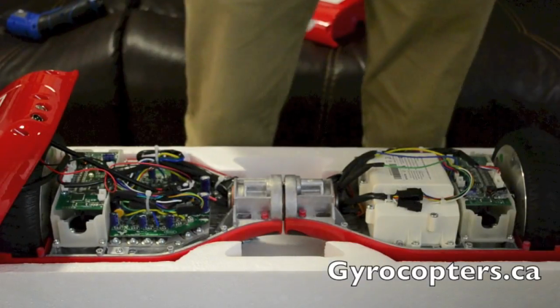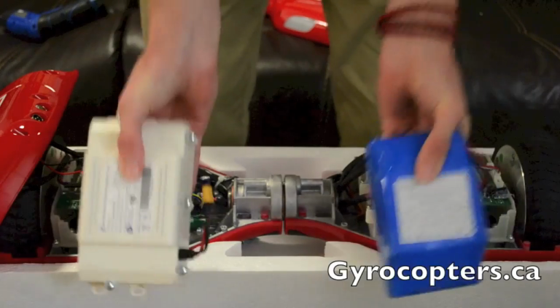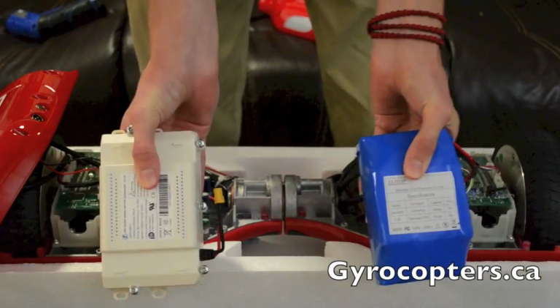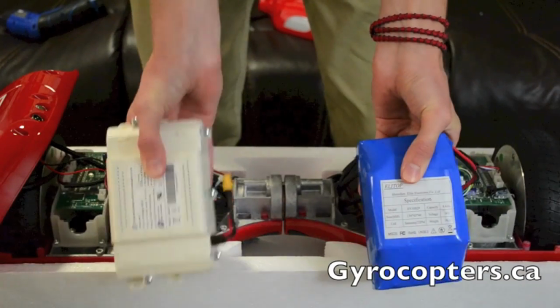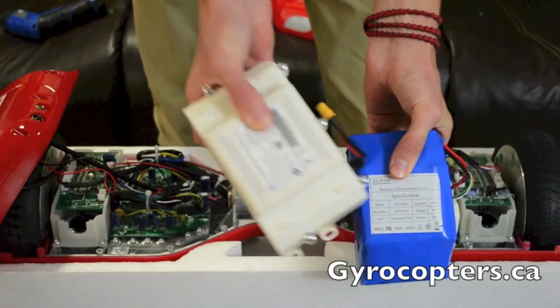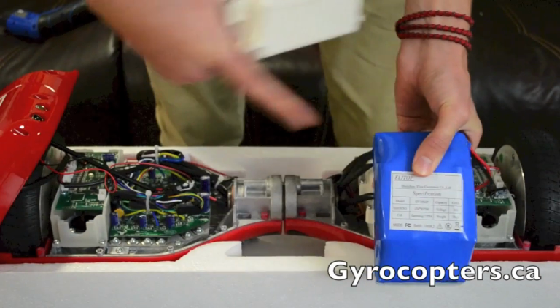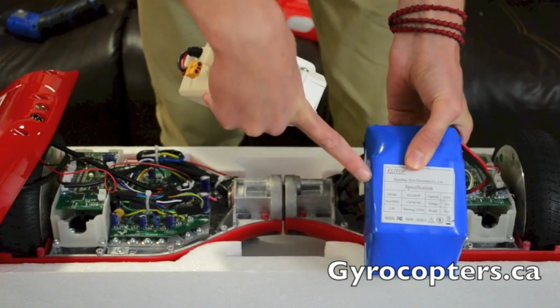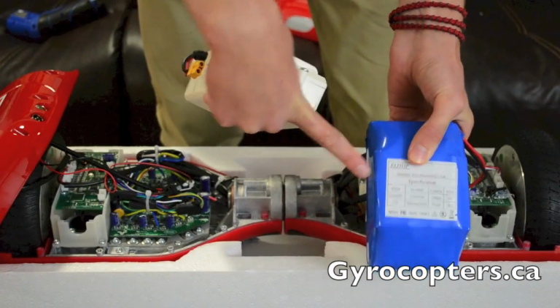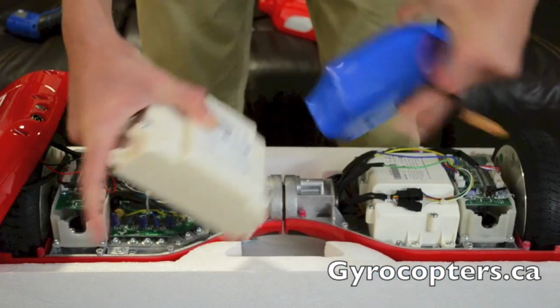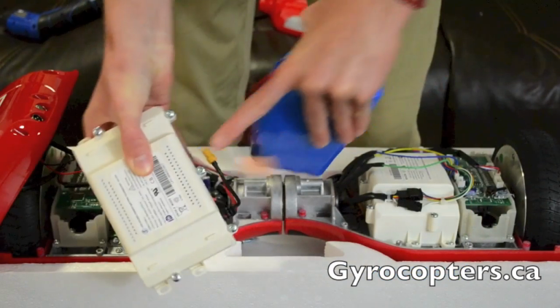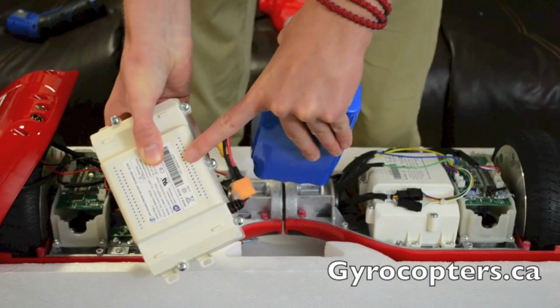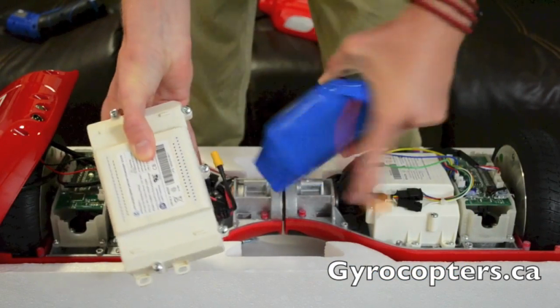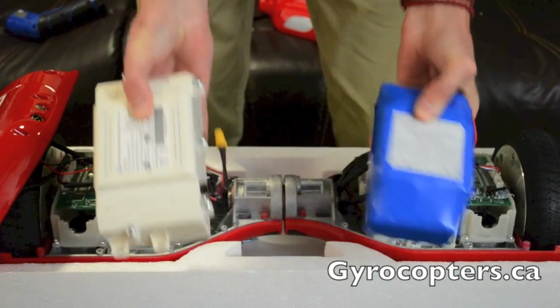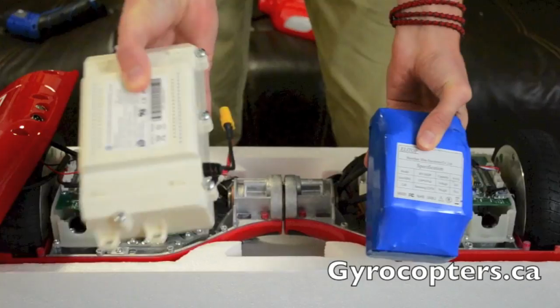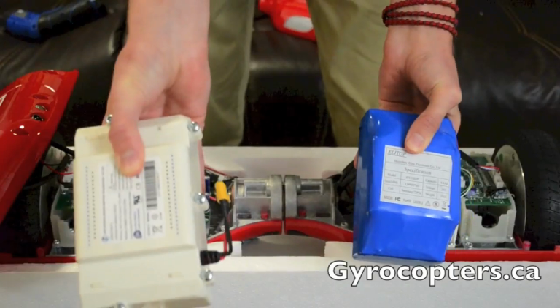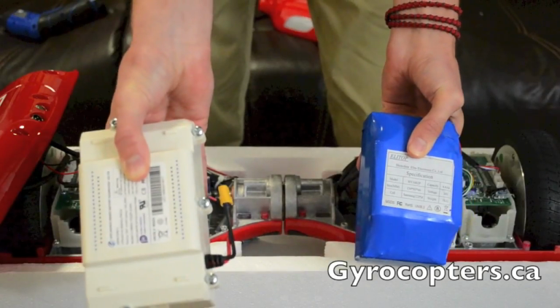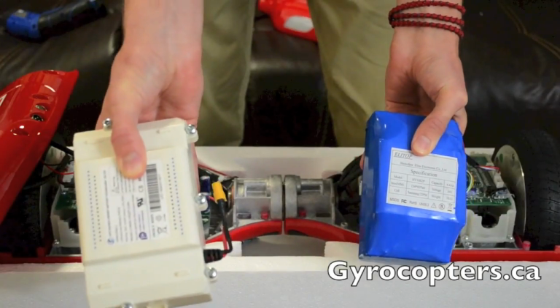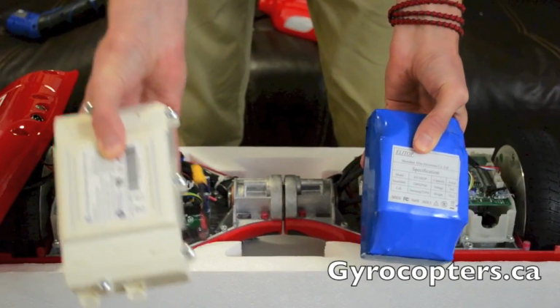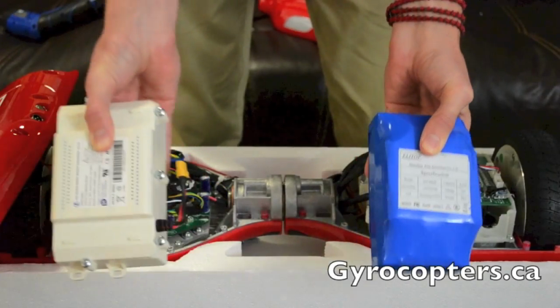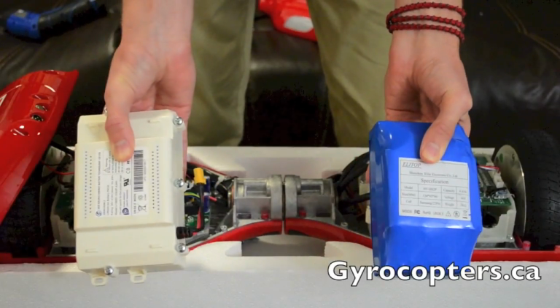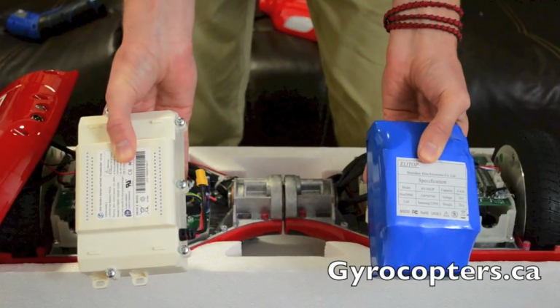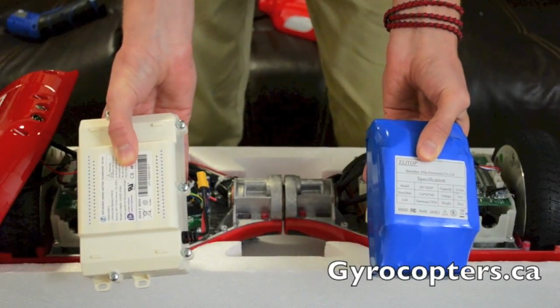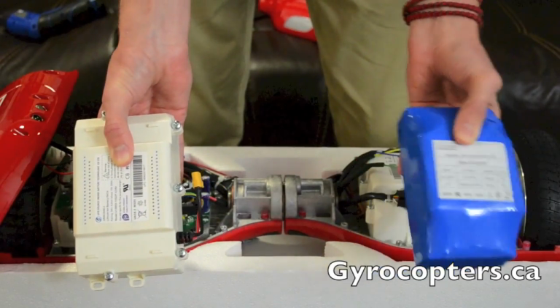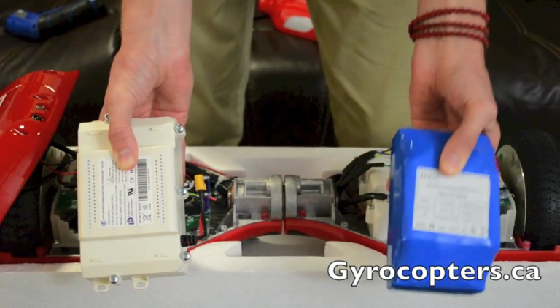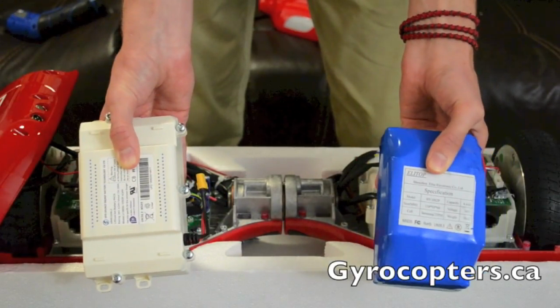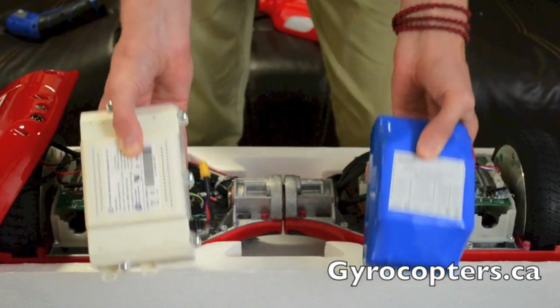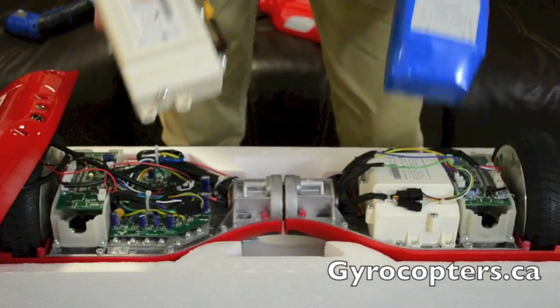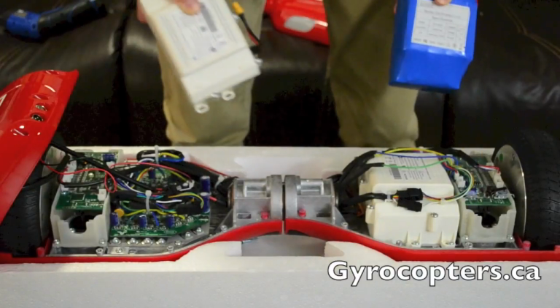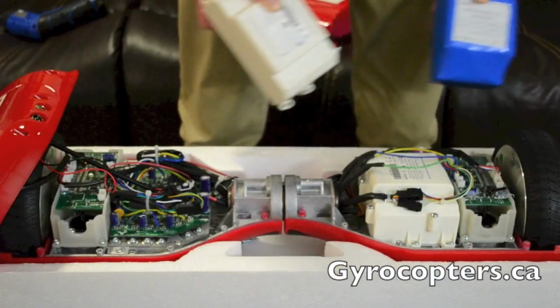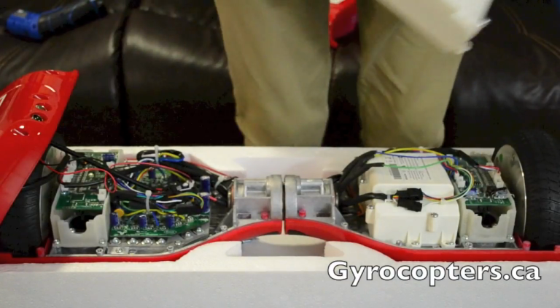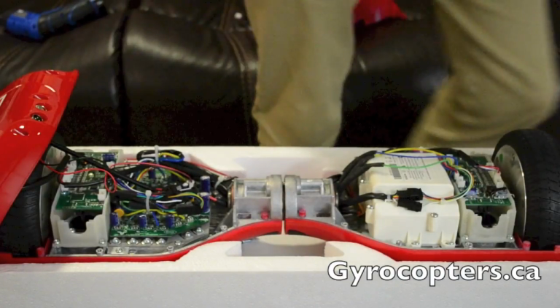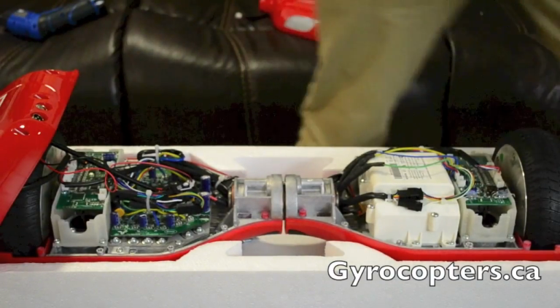Once again, here's the contrast between the two batteries: the blue one is the unsafe version, whereas the white one is the entirely safe, UL-certified version present in all gyrocopters.ca hoverboards.